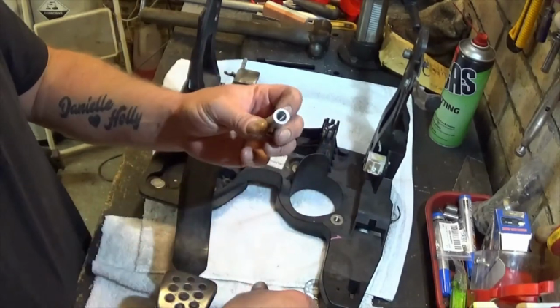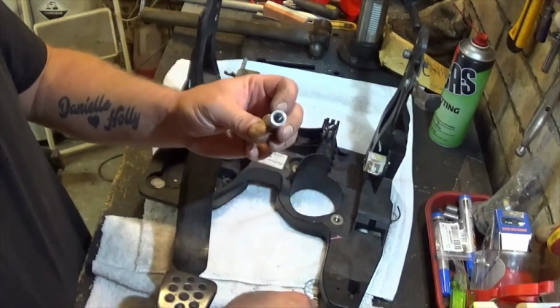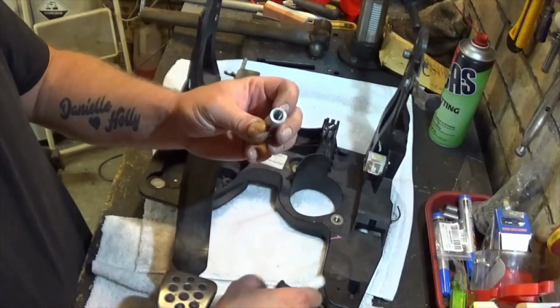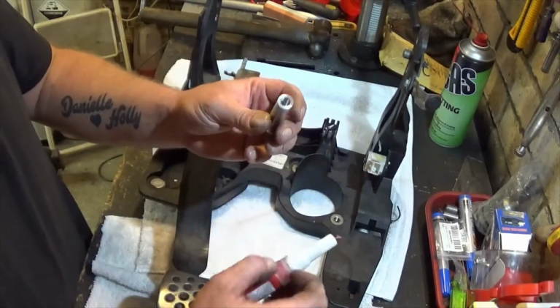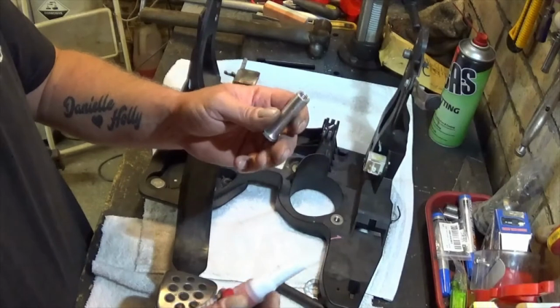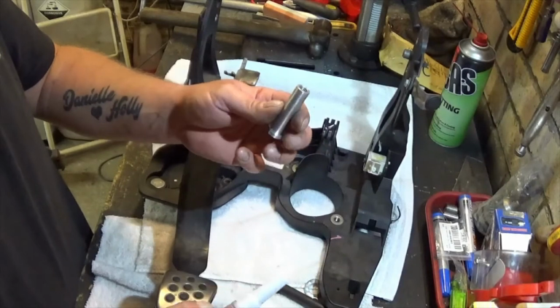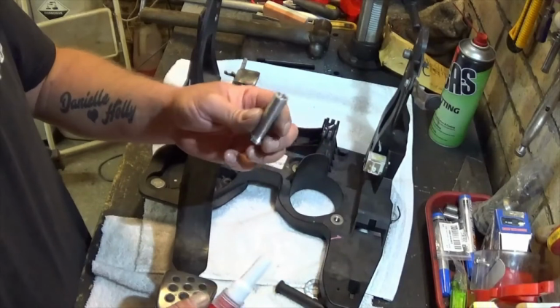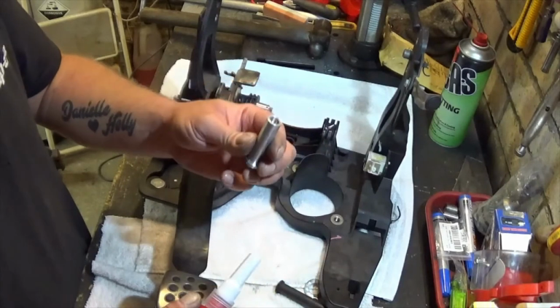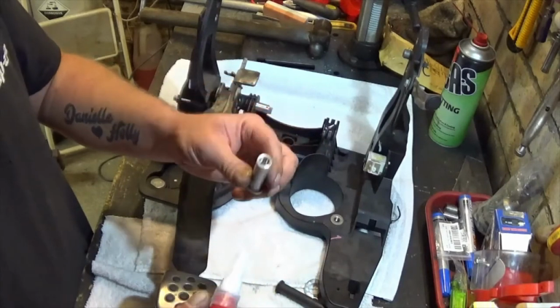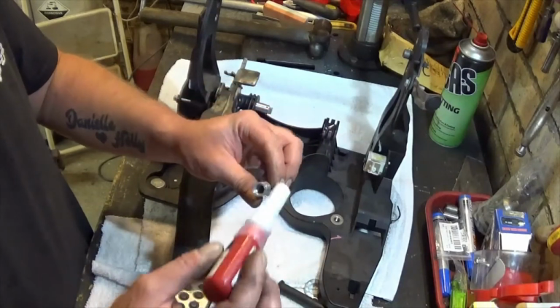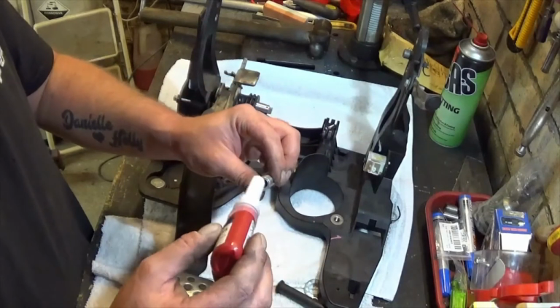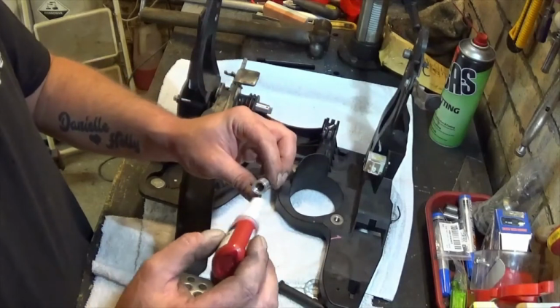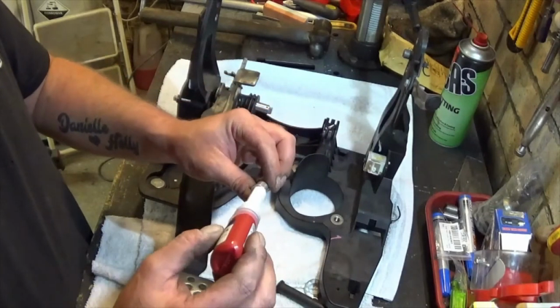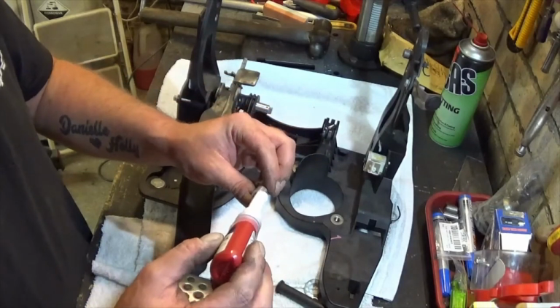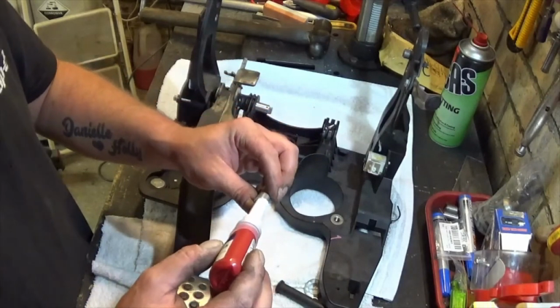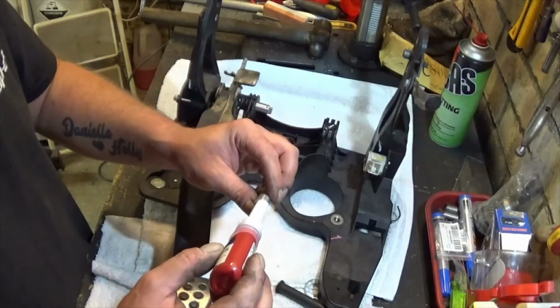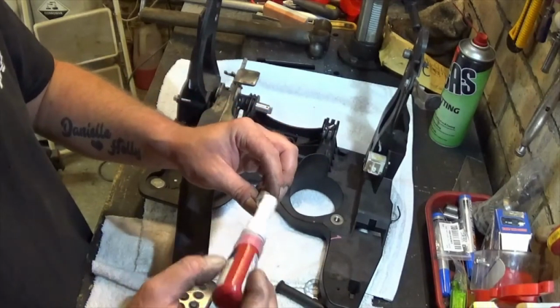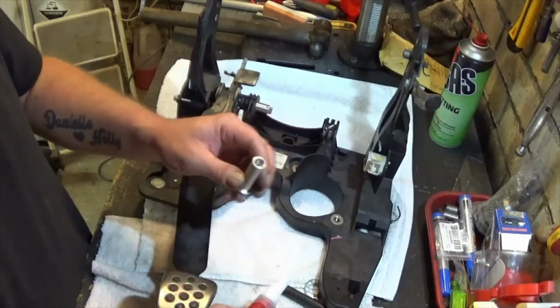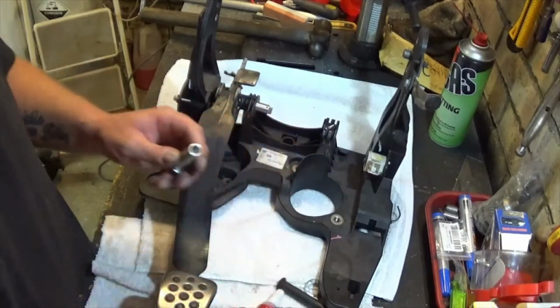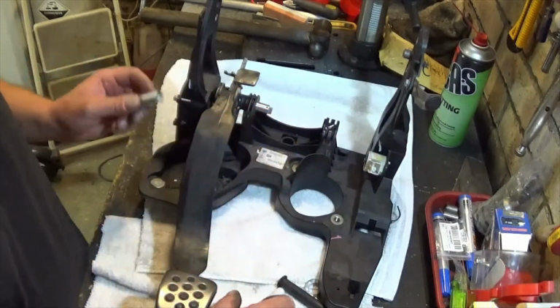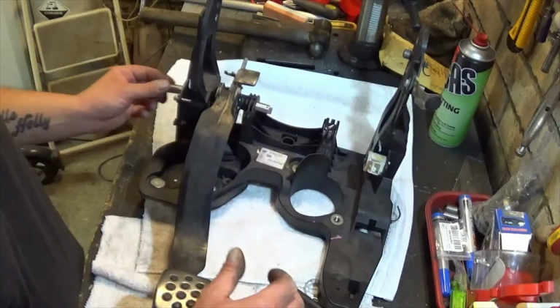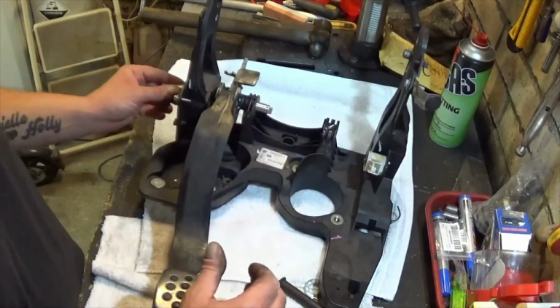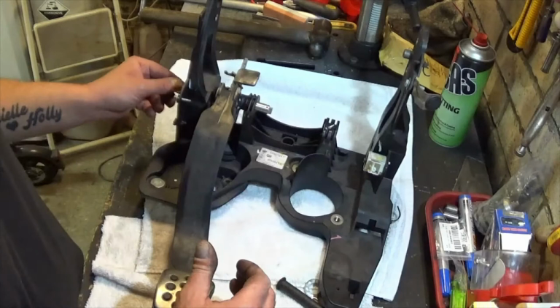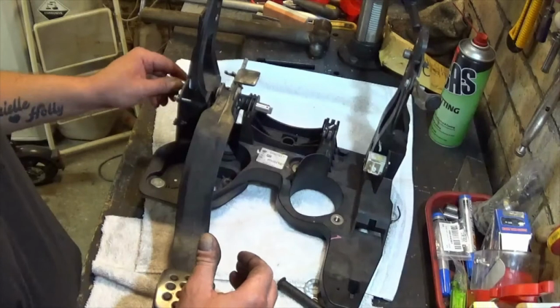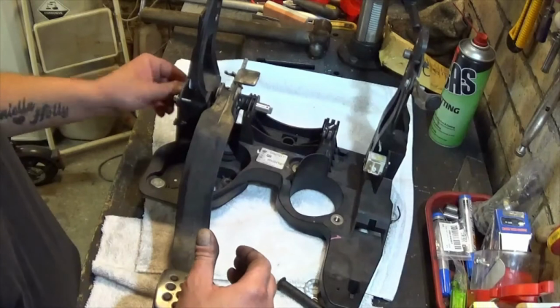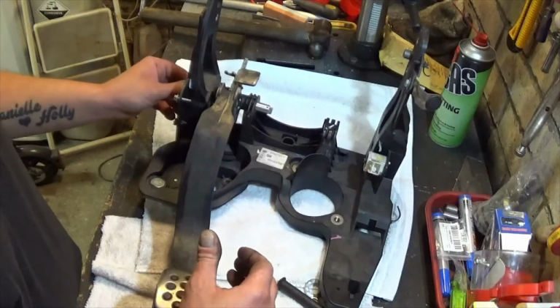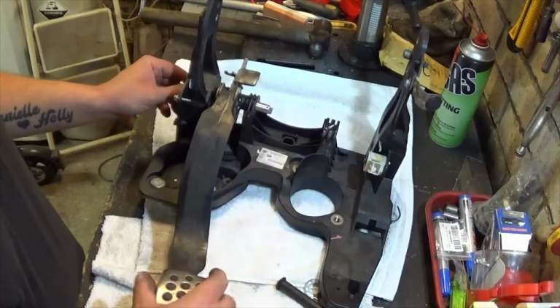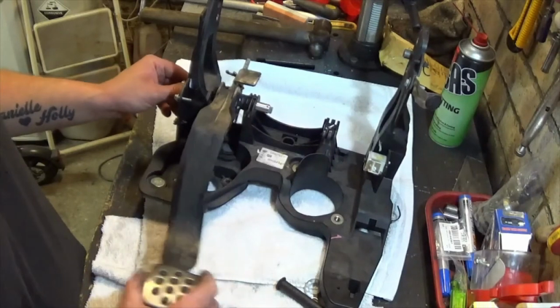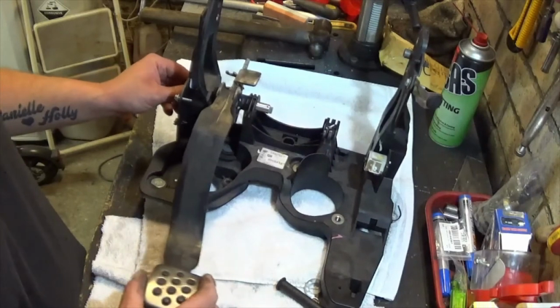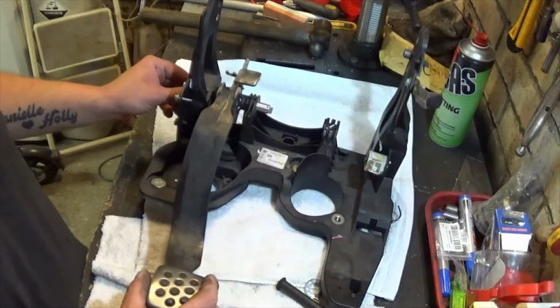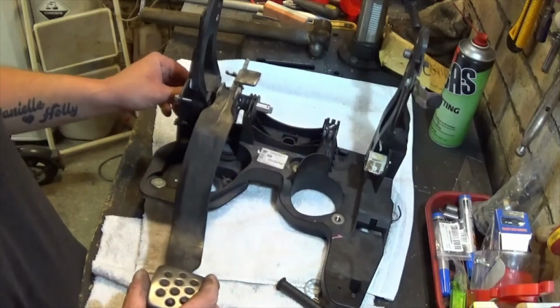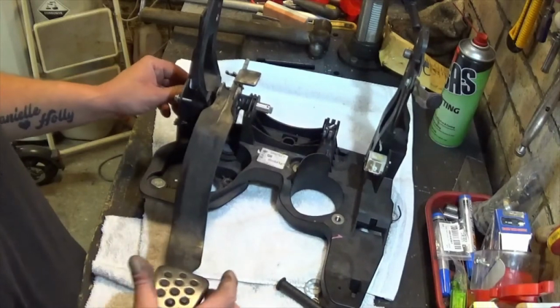Get the other half of the new pin, apply thread lock to the threads, get it in, wiggle the pedal and it'll go in.